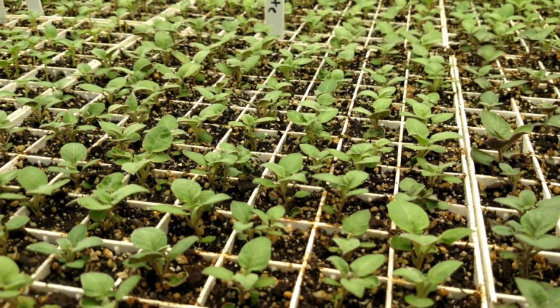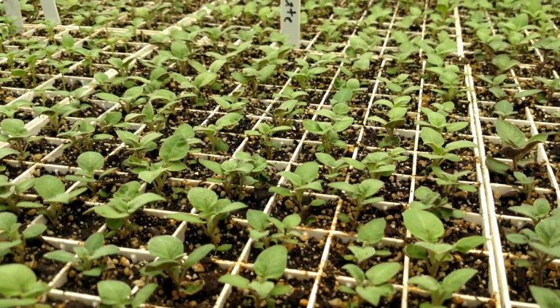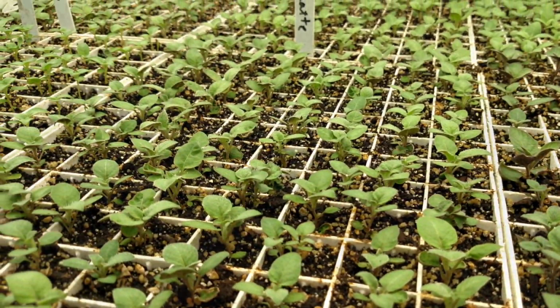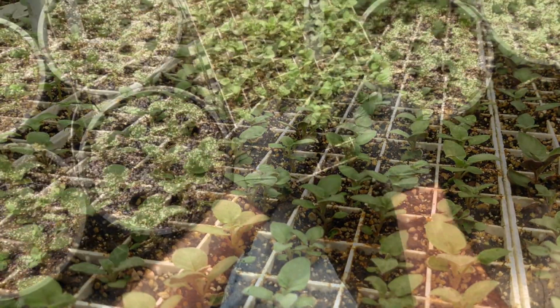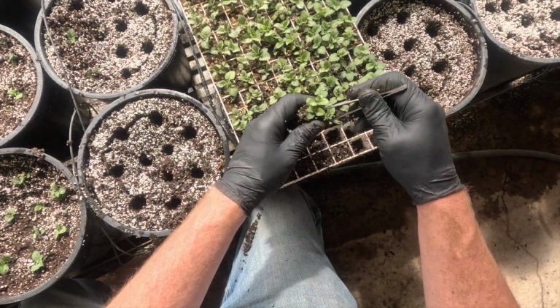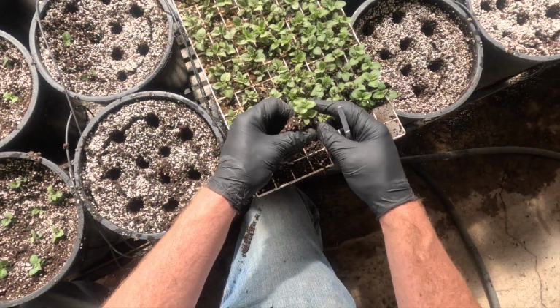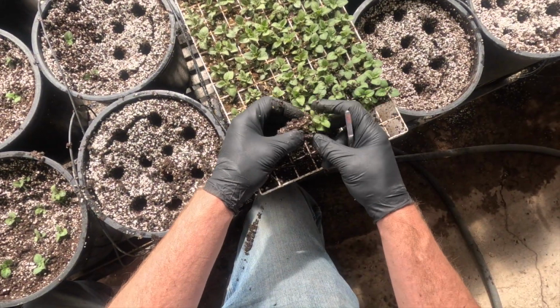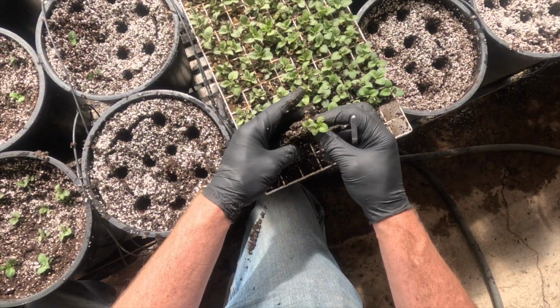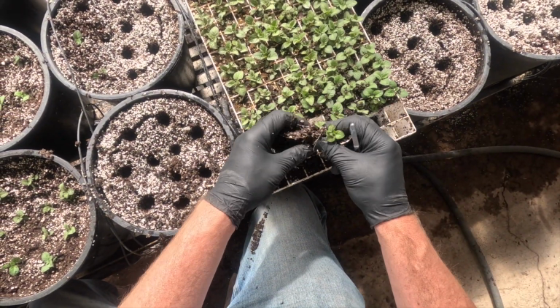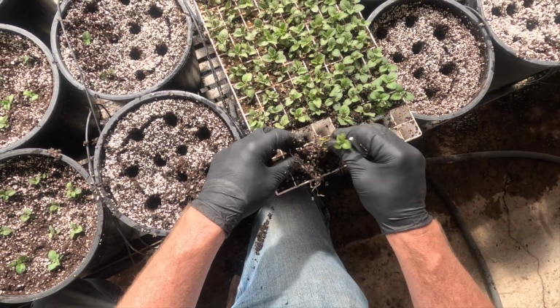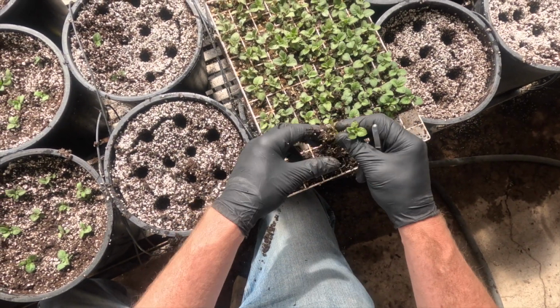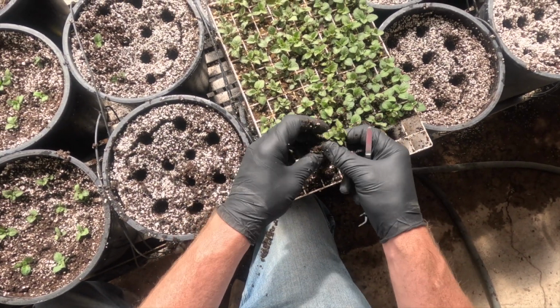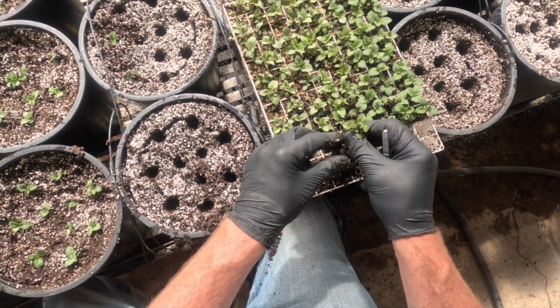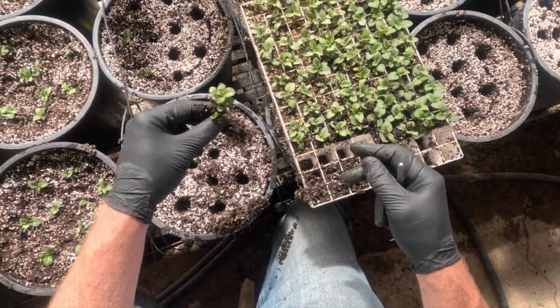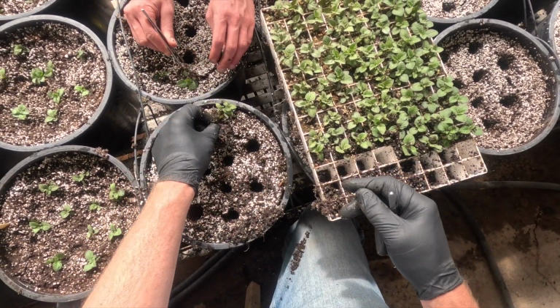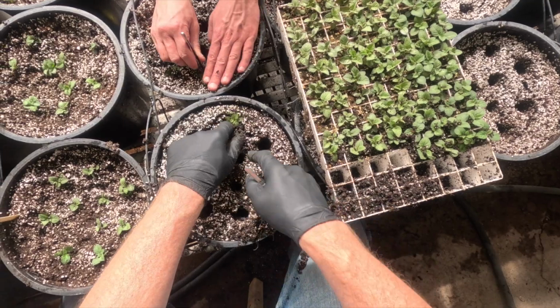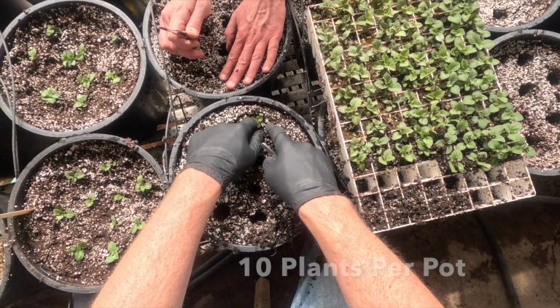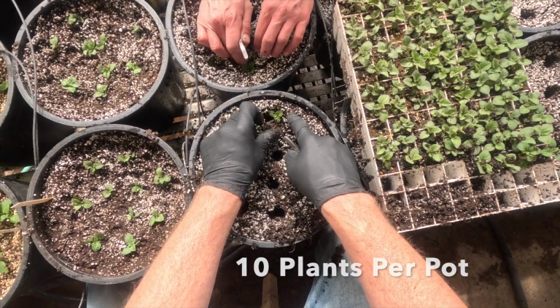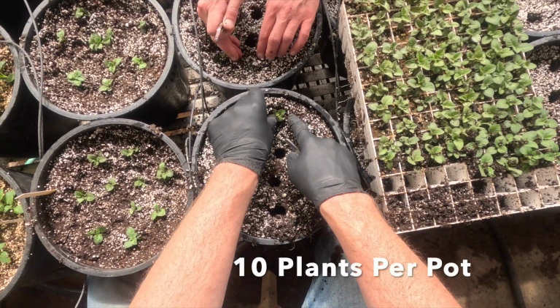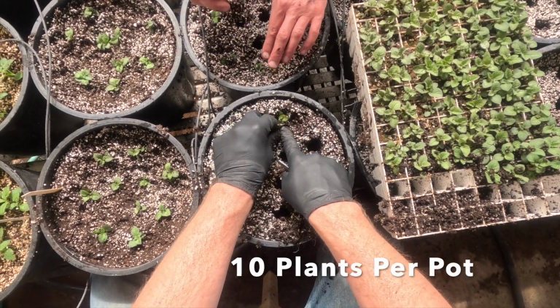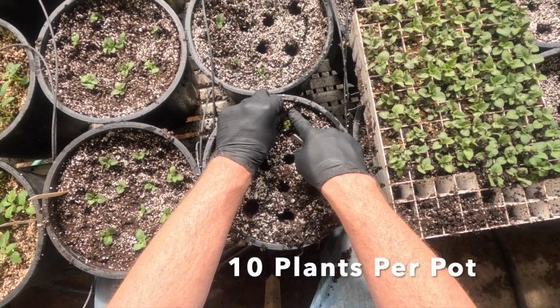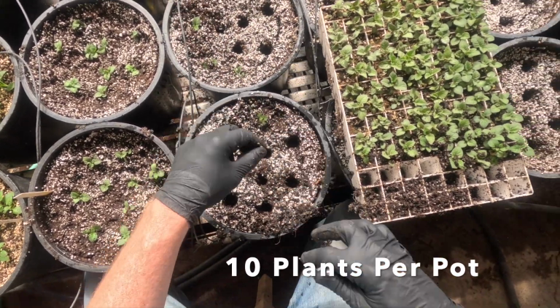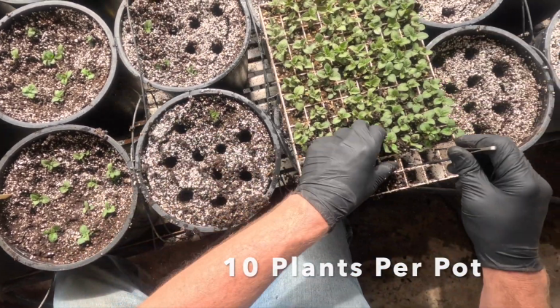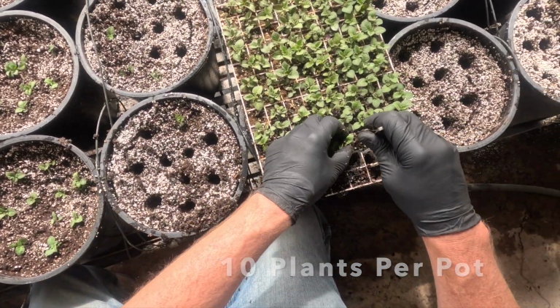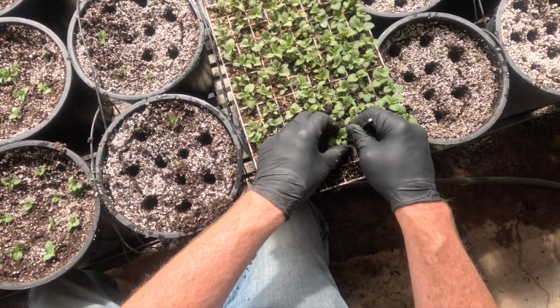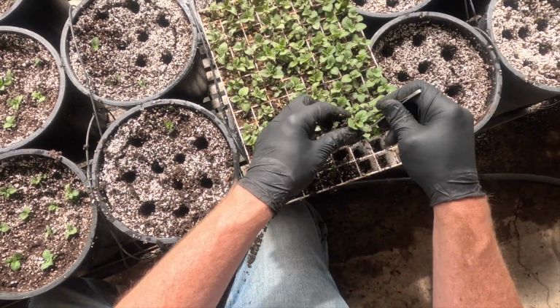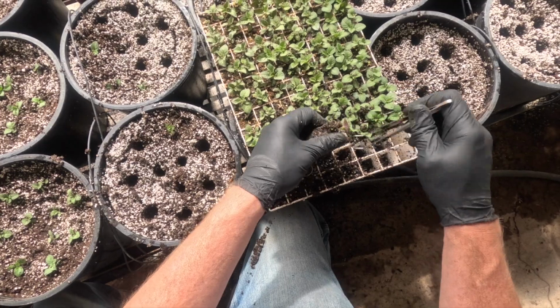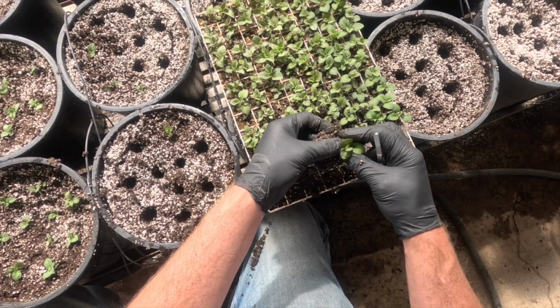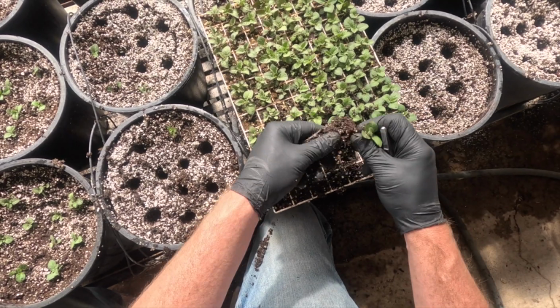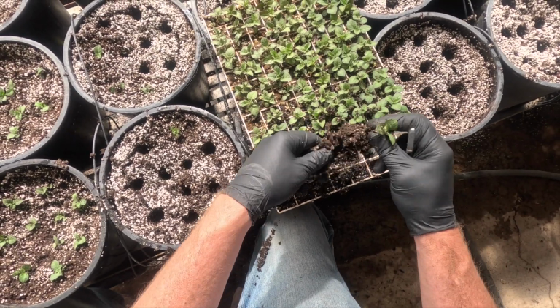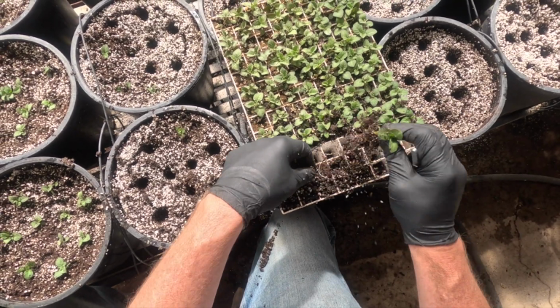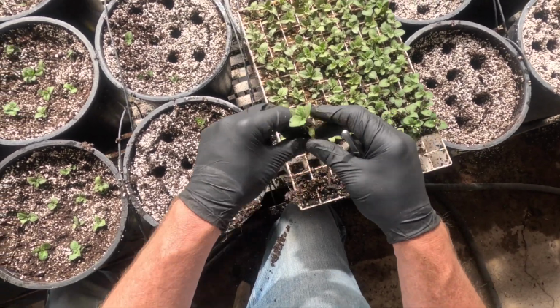After two weeks under artificial lights, ten plugs are transplanted into each pot. The potting soil in these pots contains compost and a fish fertilizer that is sufficient for the entire growing season.